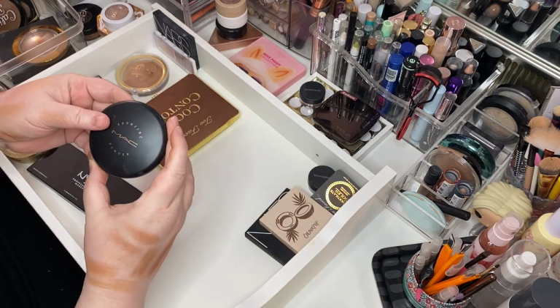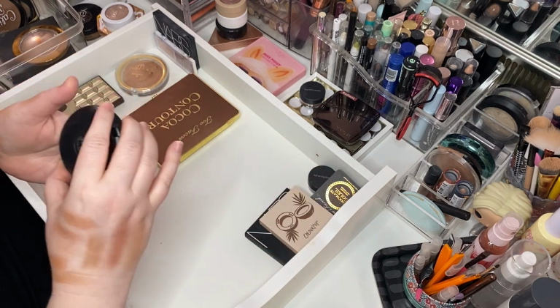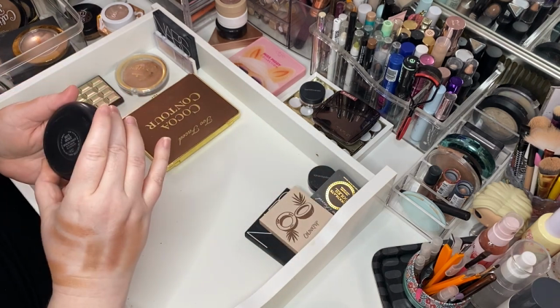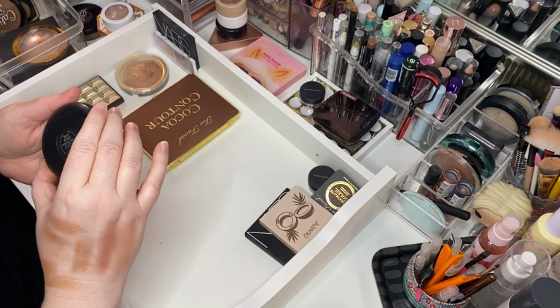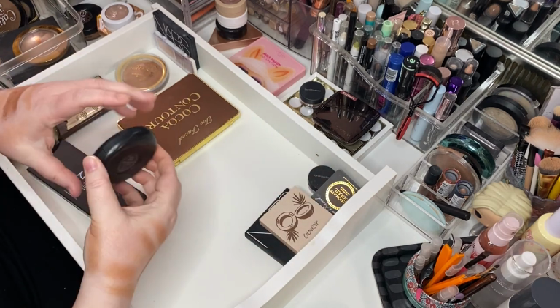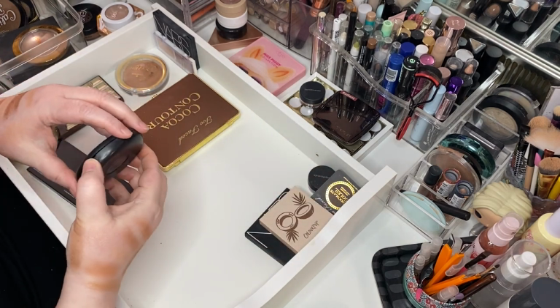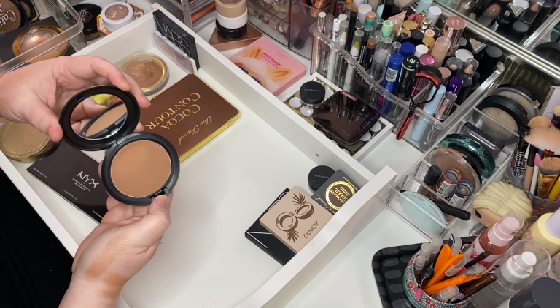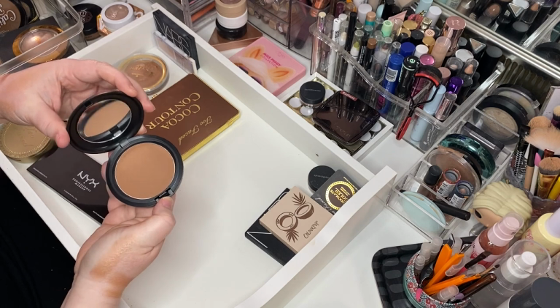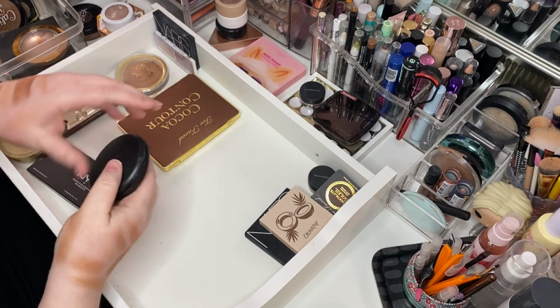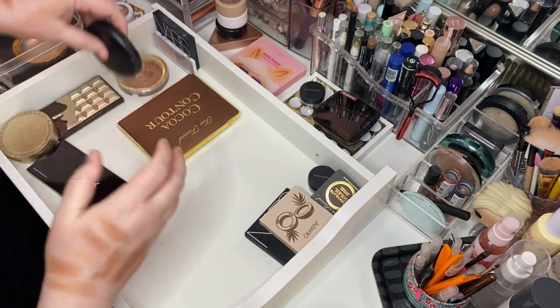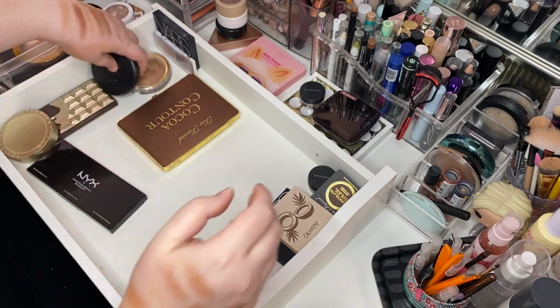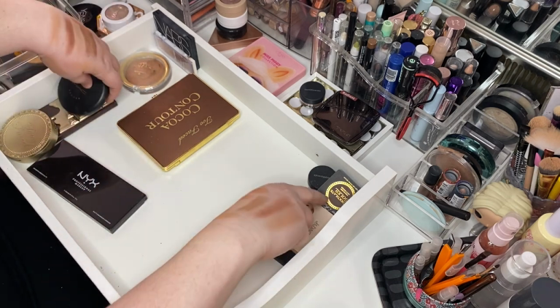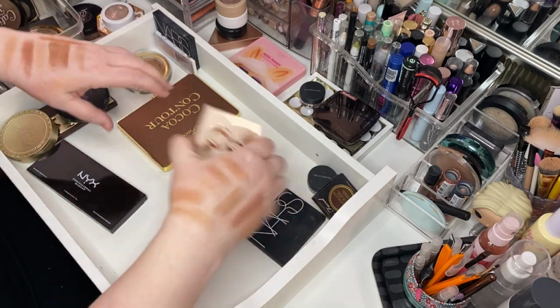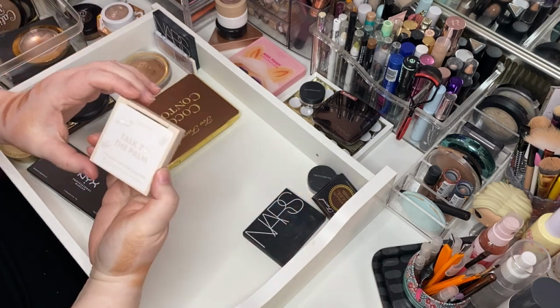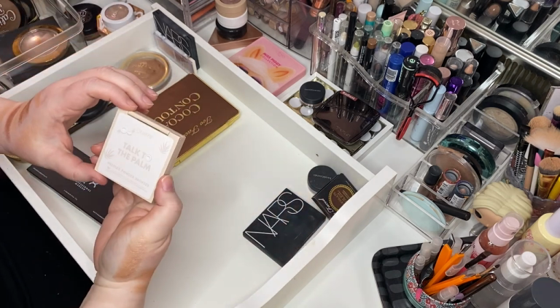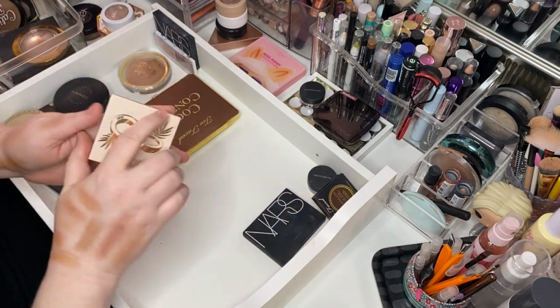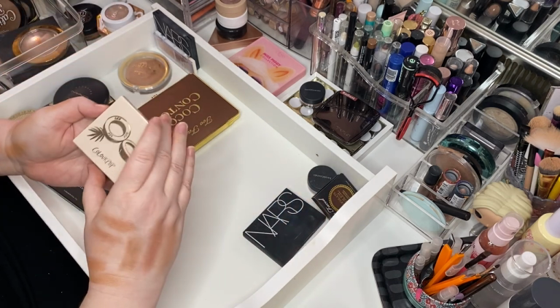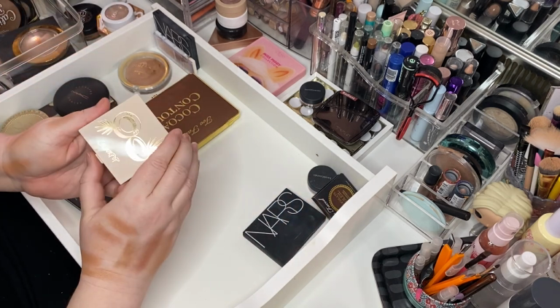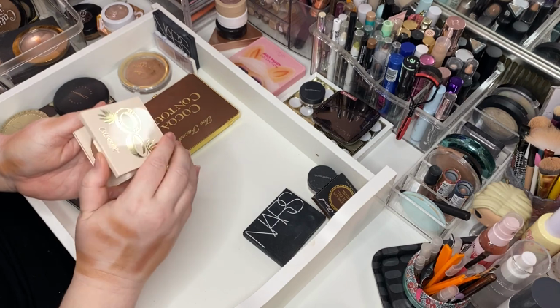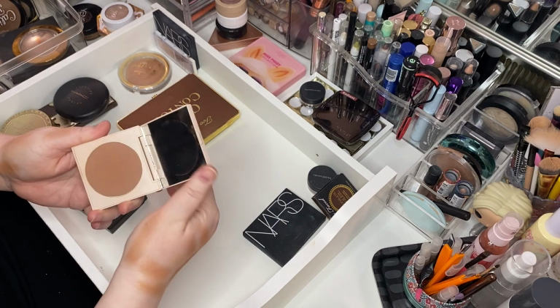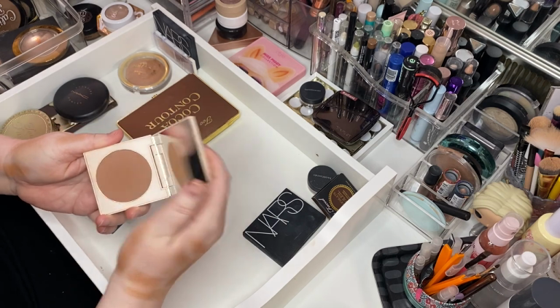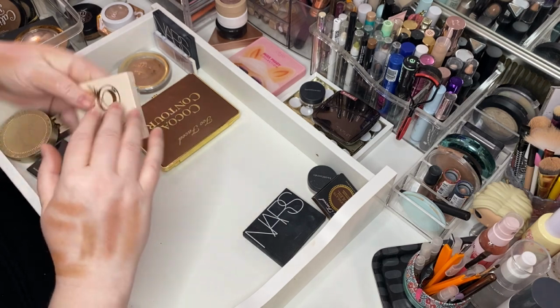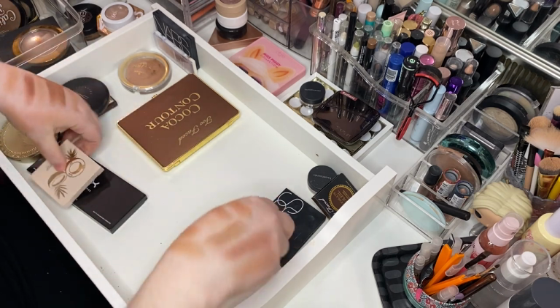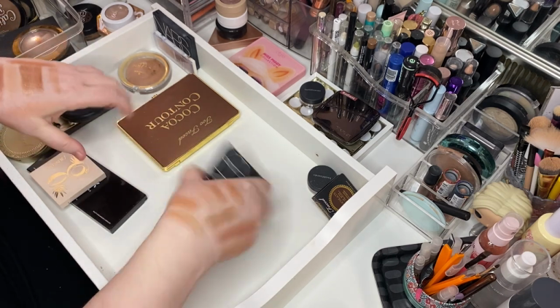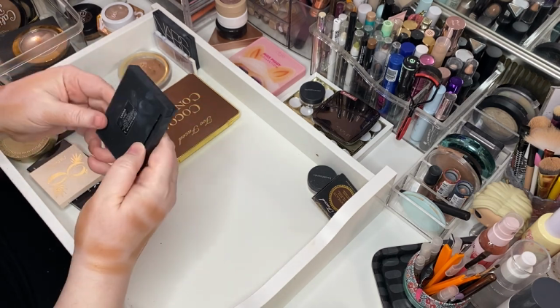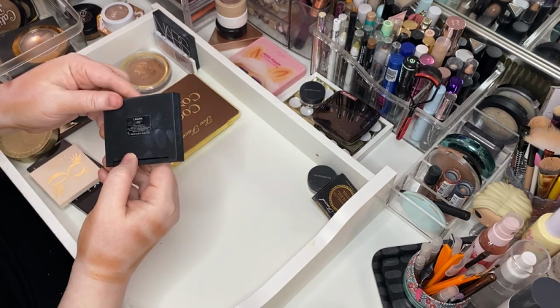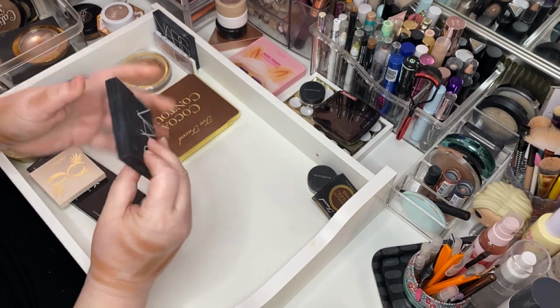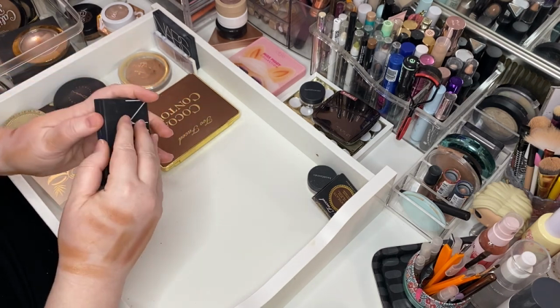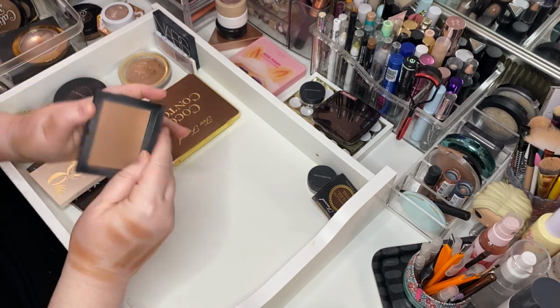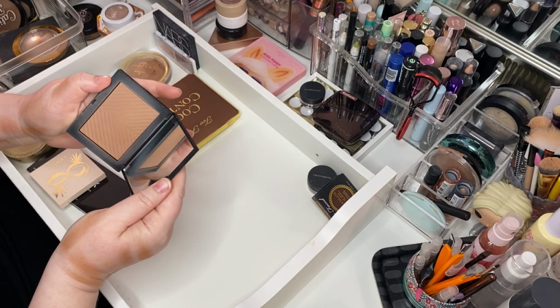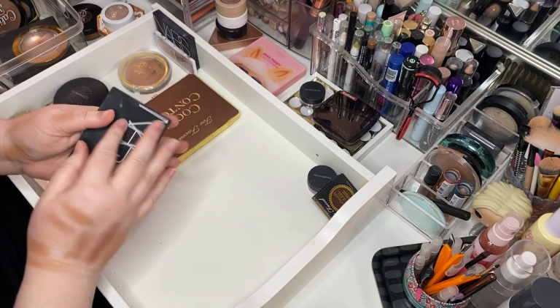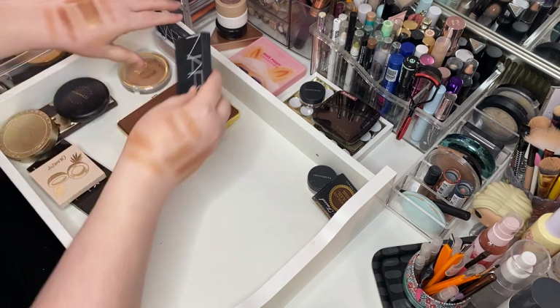Here's the MAC Bronzing Powder in Matte Bronze — that's all she is, and she's lovely. We're keeping that. ColourPop Talk to the Palm — this was in the Going Coconuts collection and she's lovely. Keep her. Here's NARS Large Size Laguna. Keeping her.